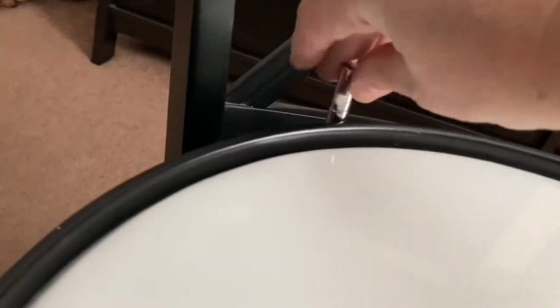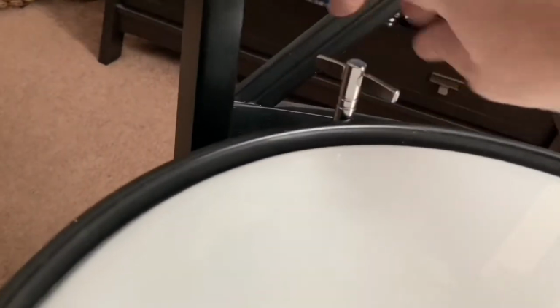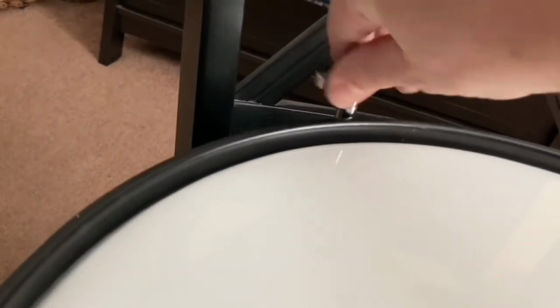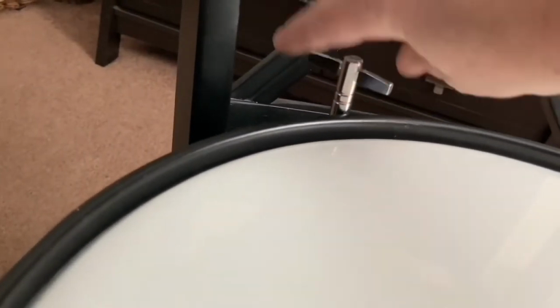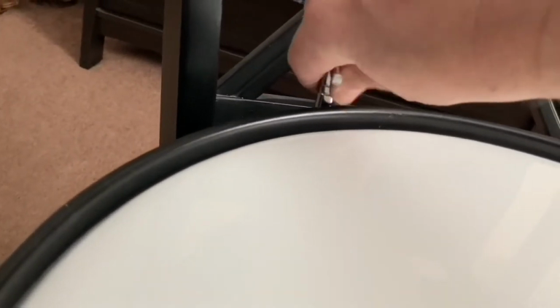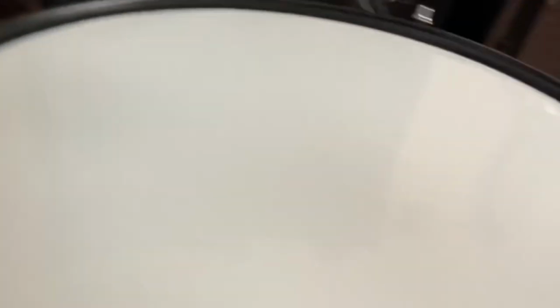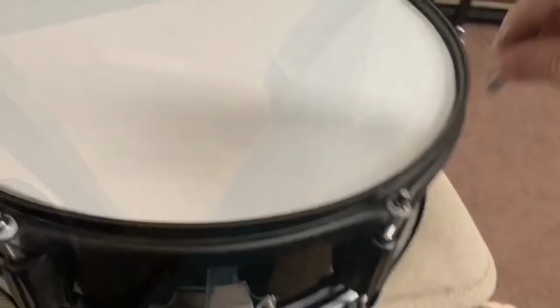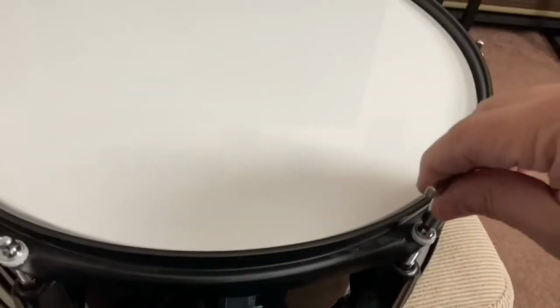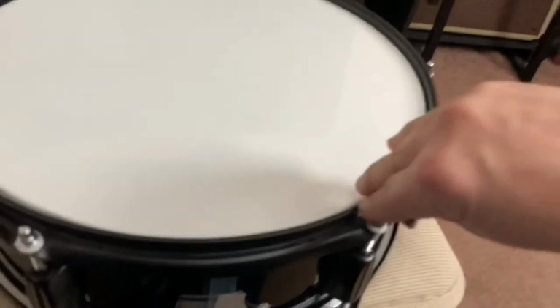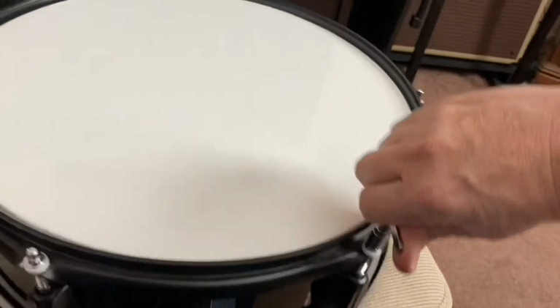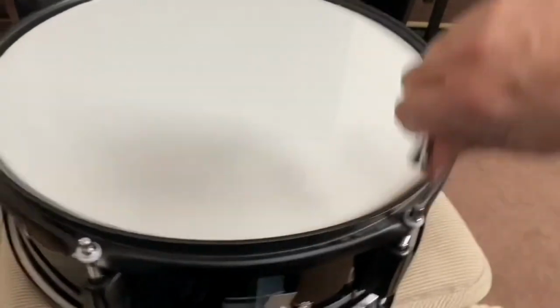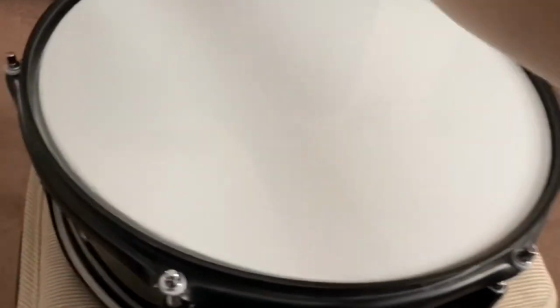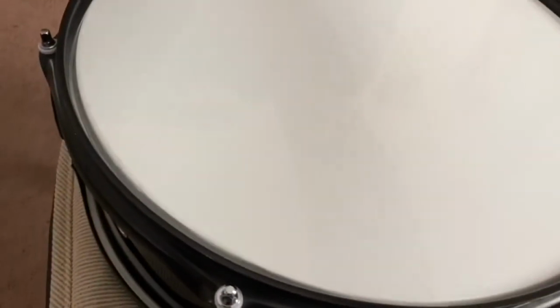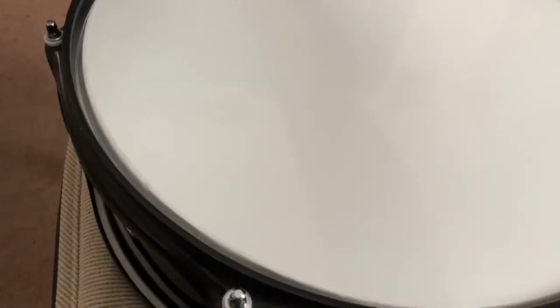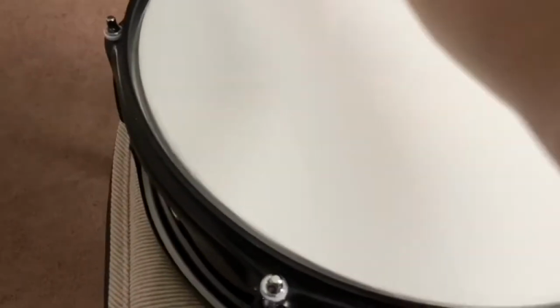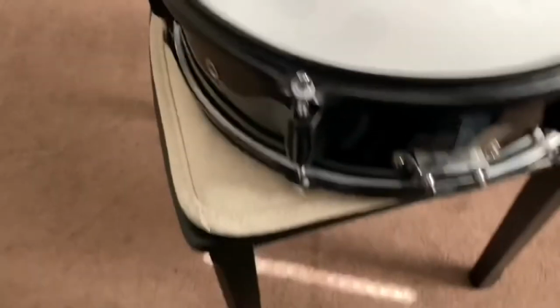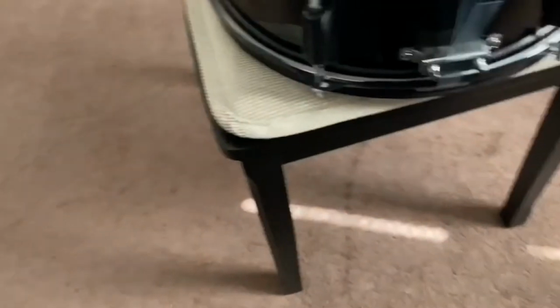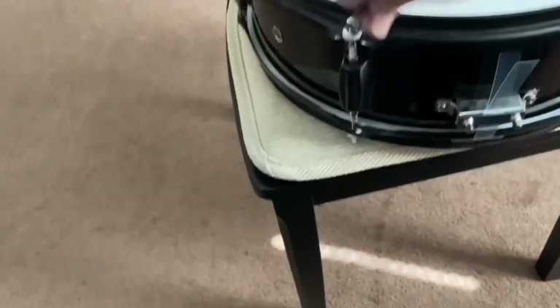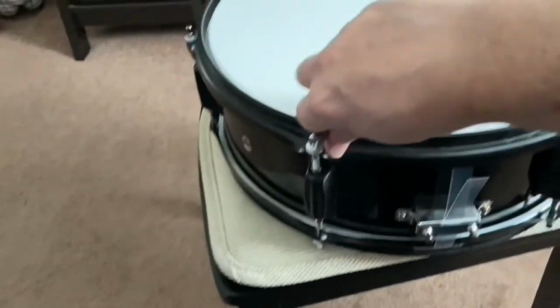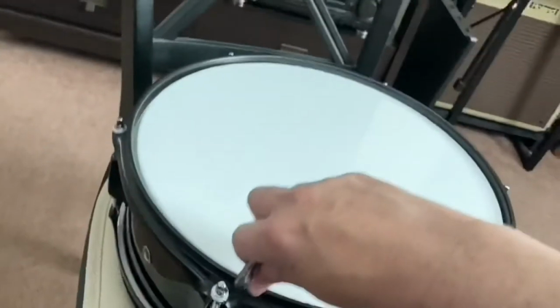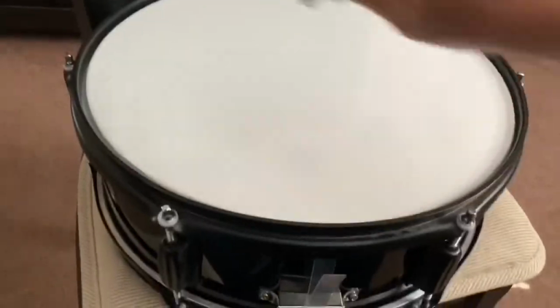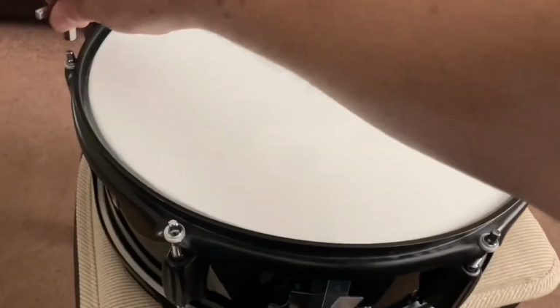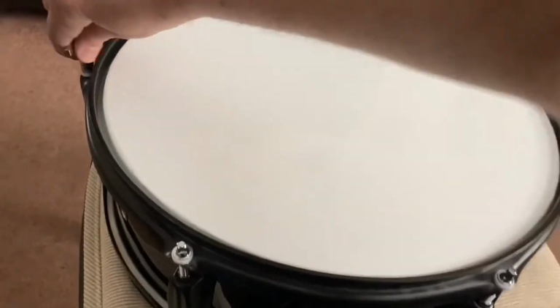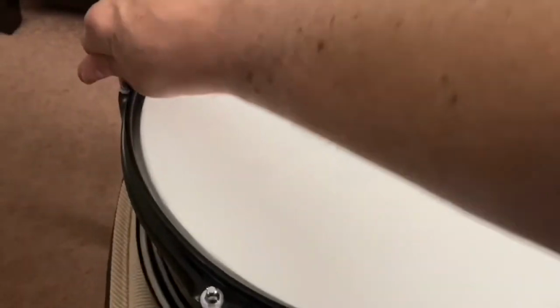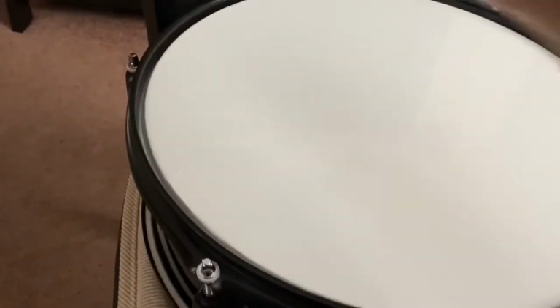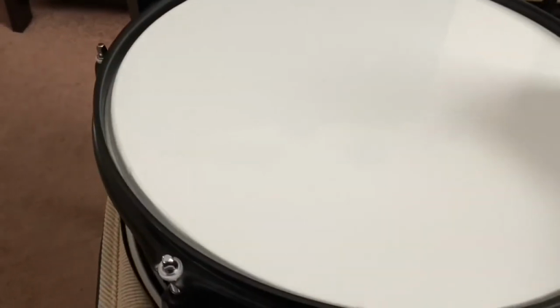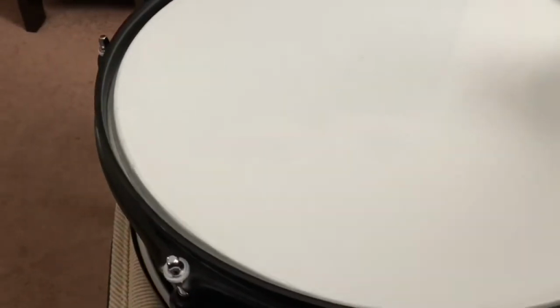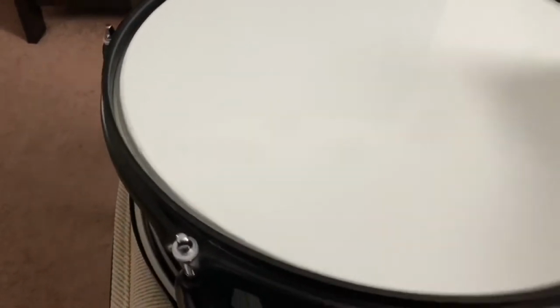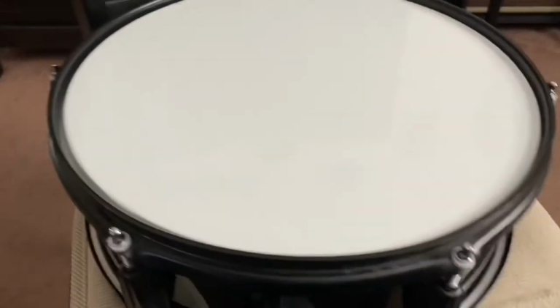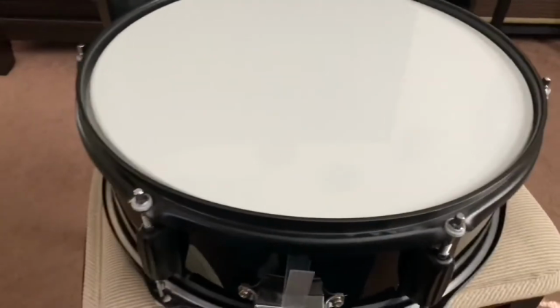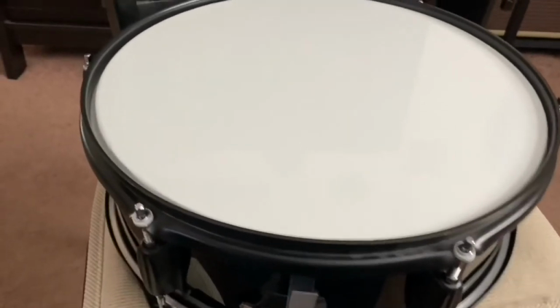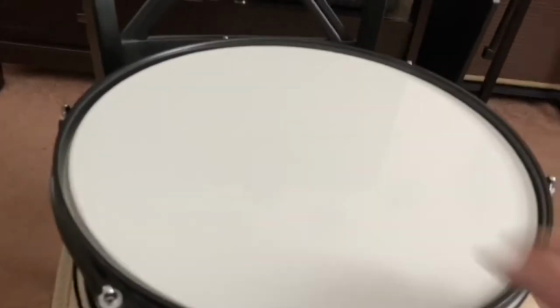Now we'll use a drum key and tighten the lugs a little more. We tighten each tension rod in a star pattern so it seats evenly. I also always press down in the center of the drum head to make sure it's evenly seated as we go.